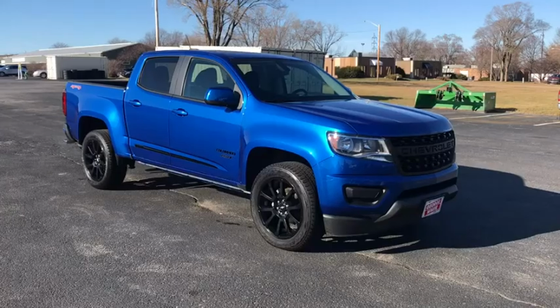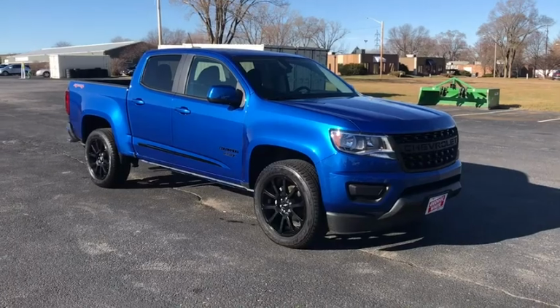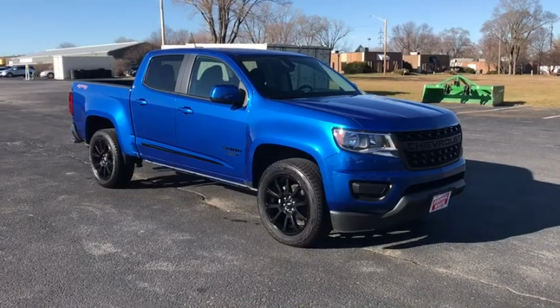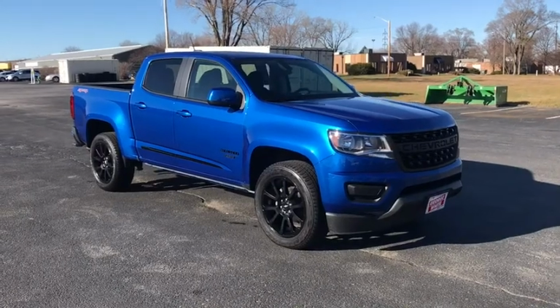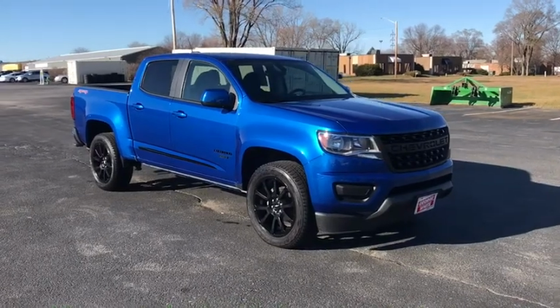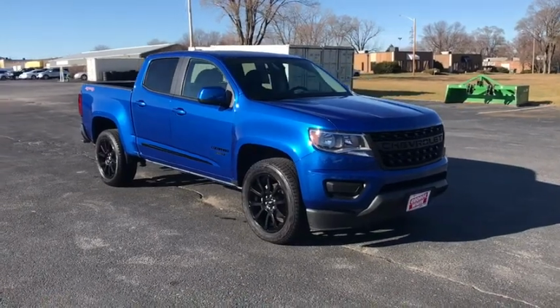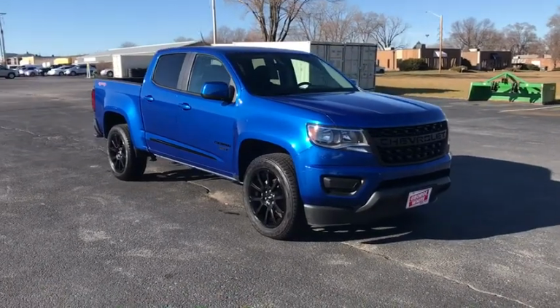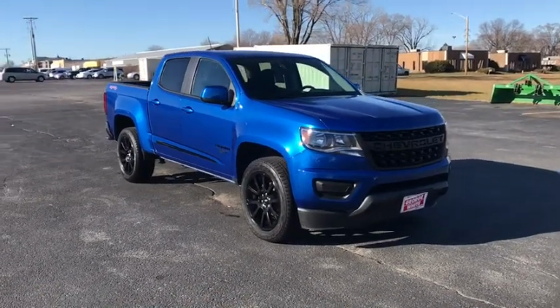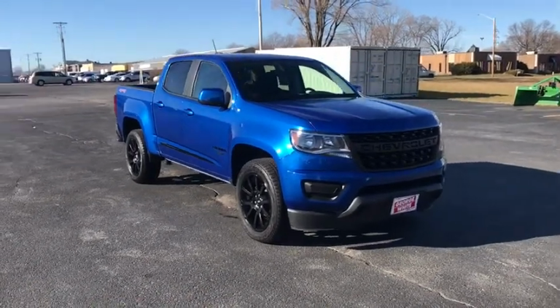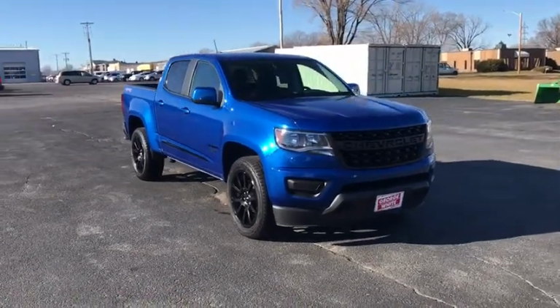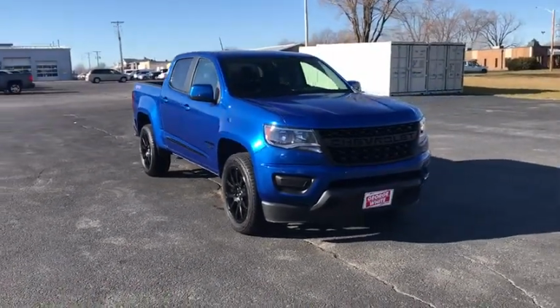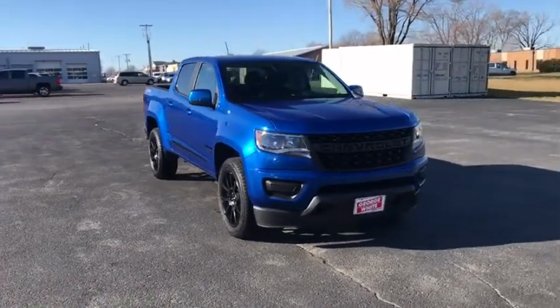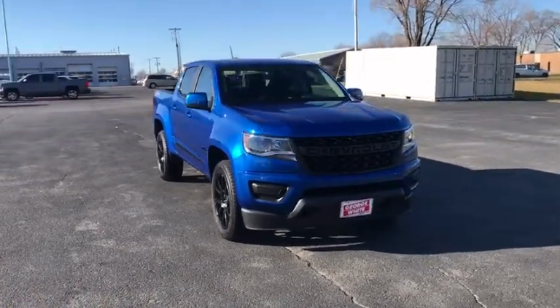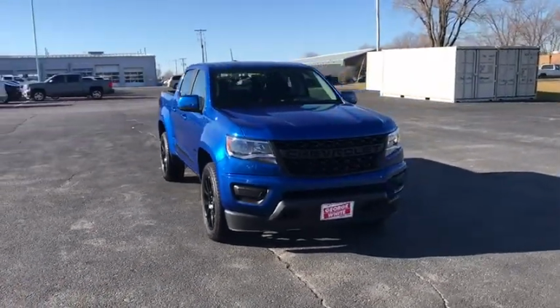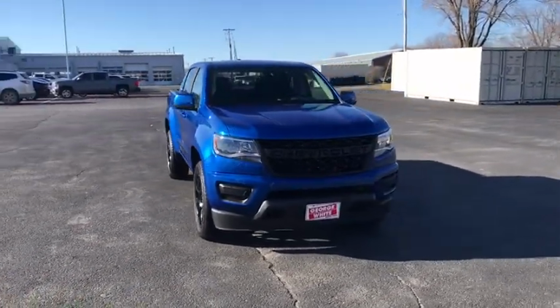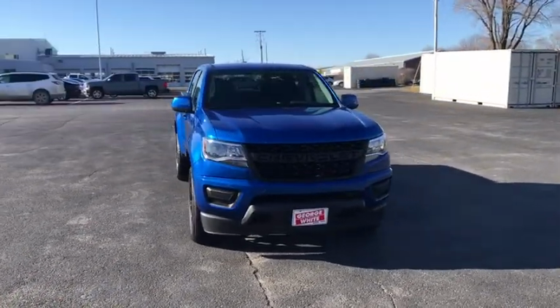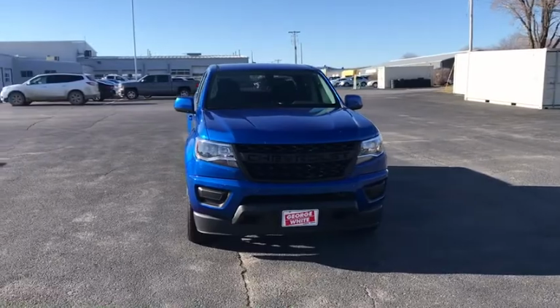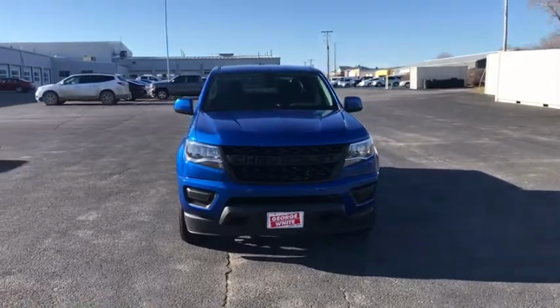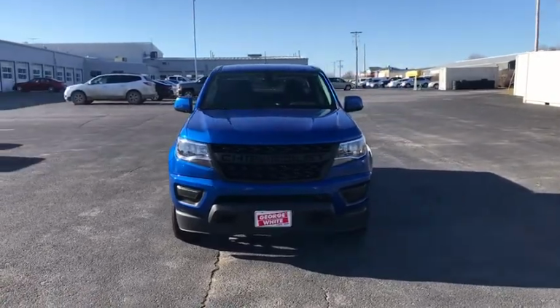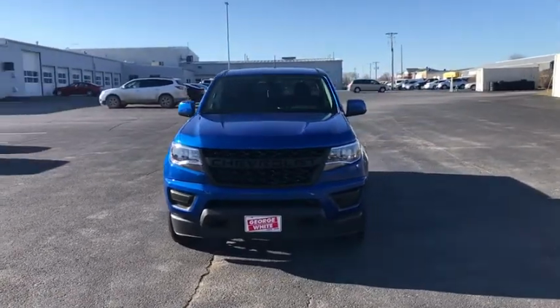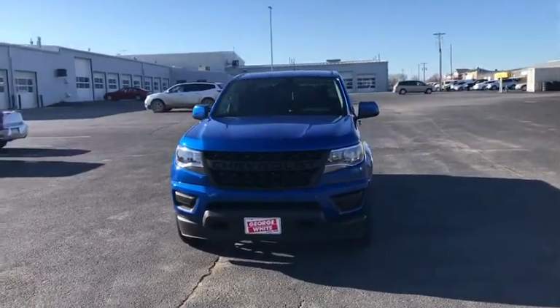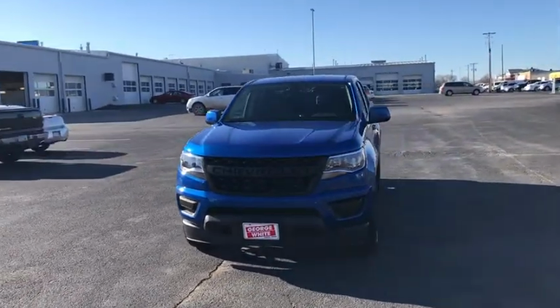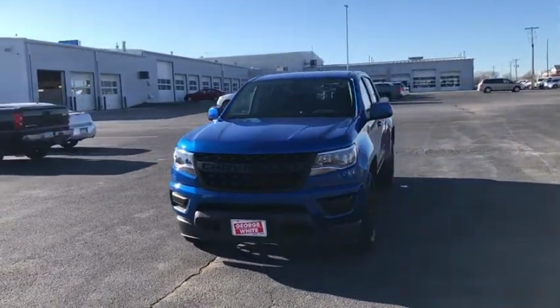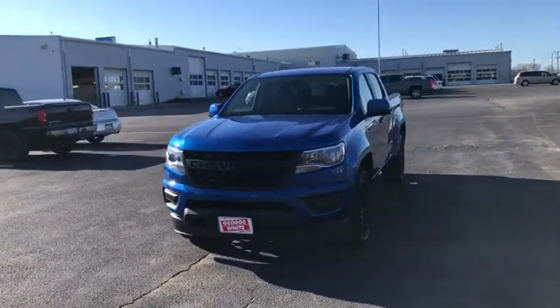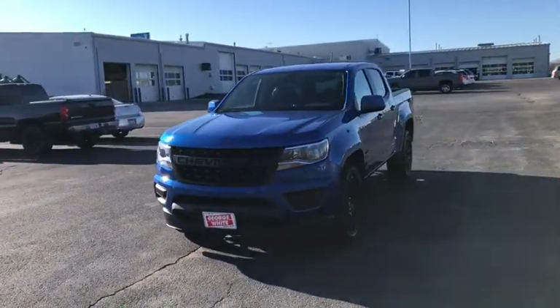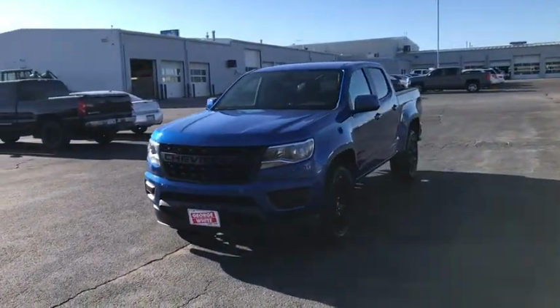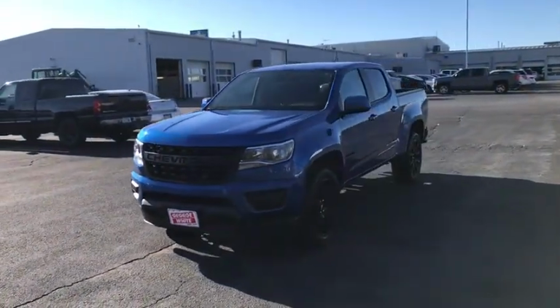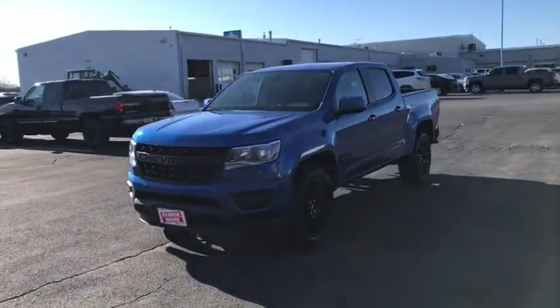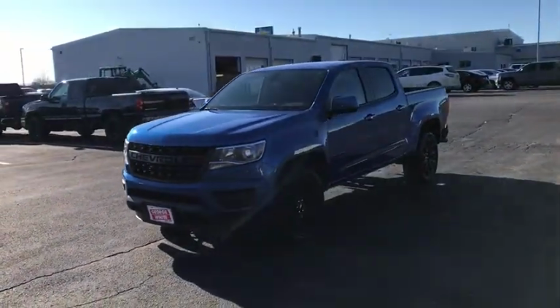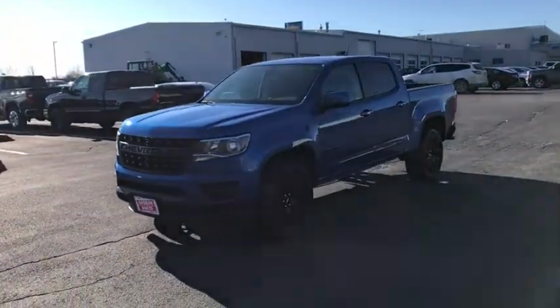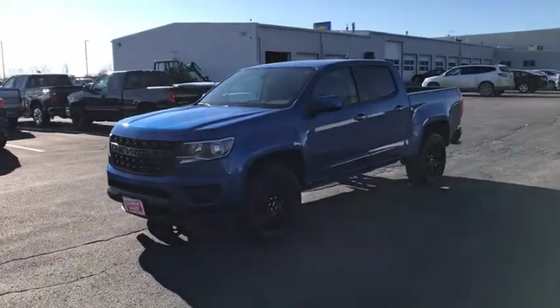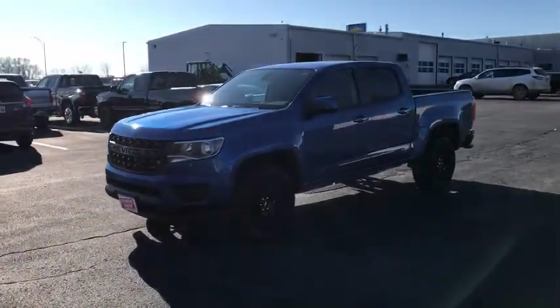We are pleased to show you the 2019 Chevrolet Colorado. Great hauling capability, powerful, rugged, and a great Chevy price — Colorado is it.